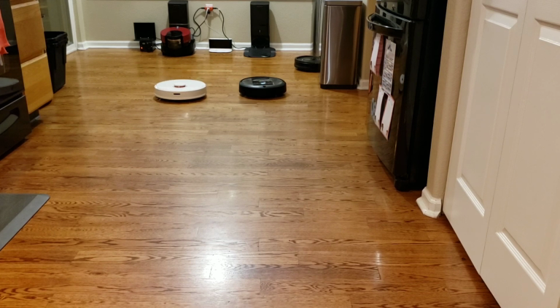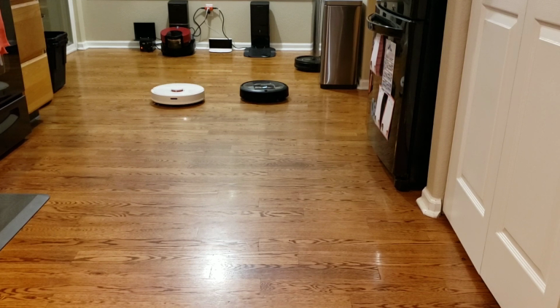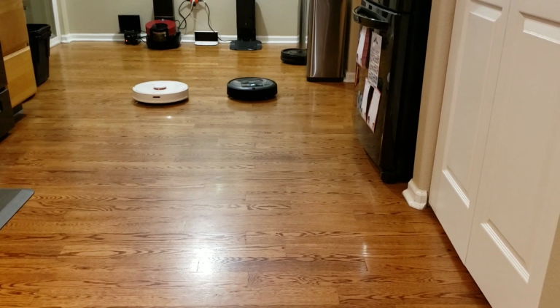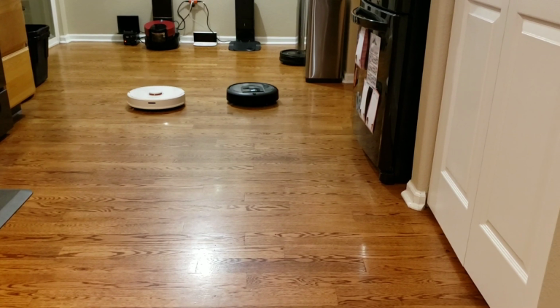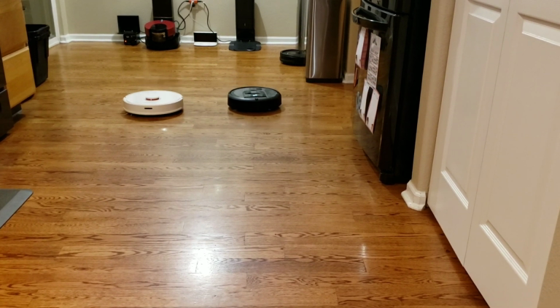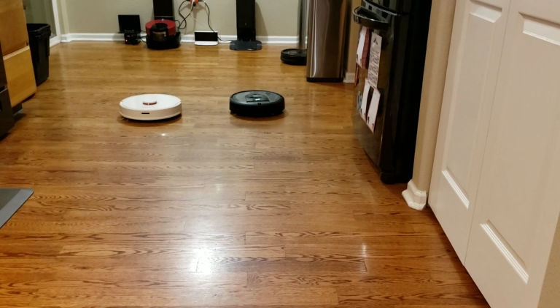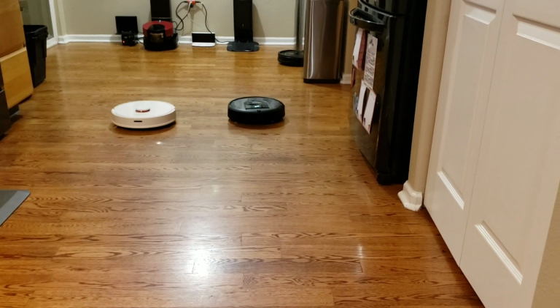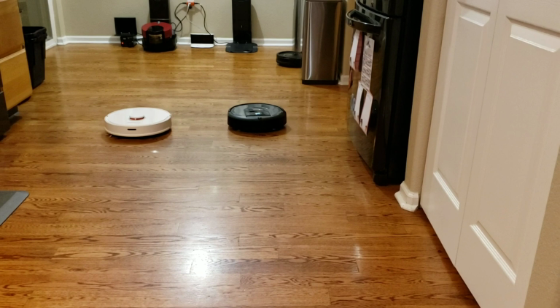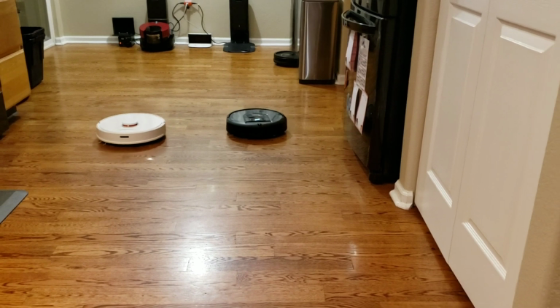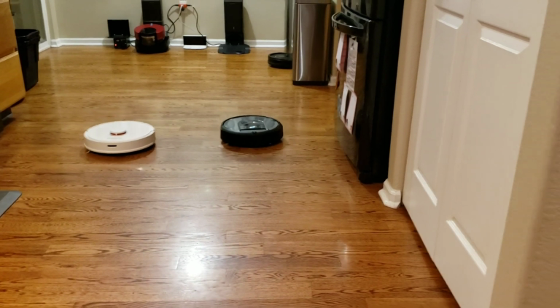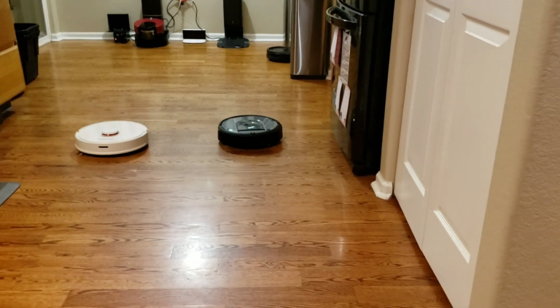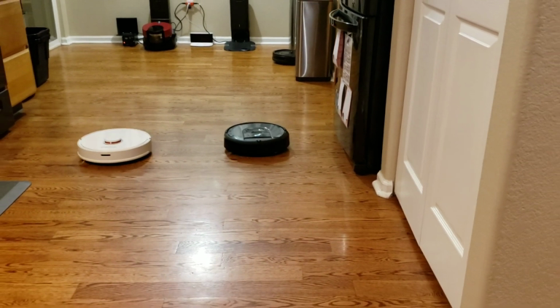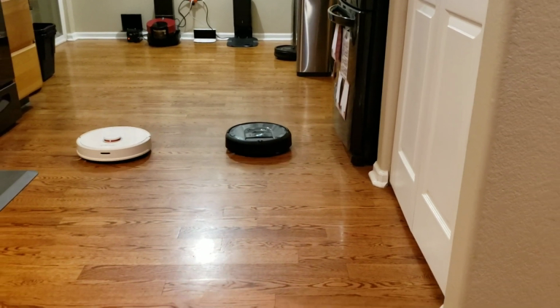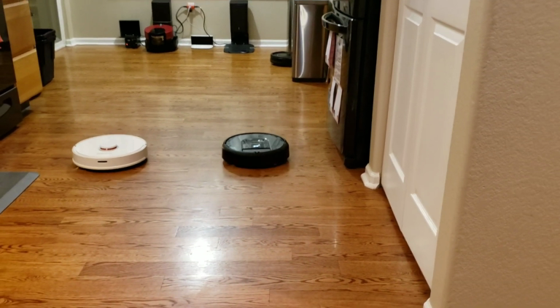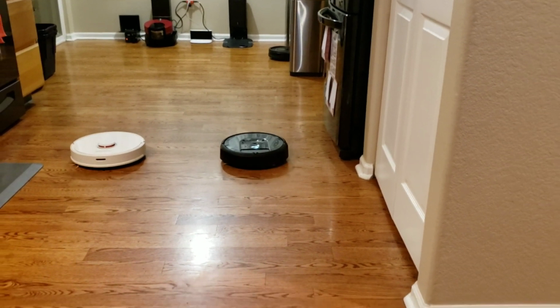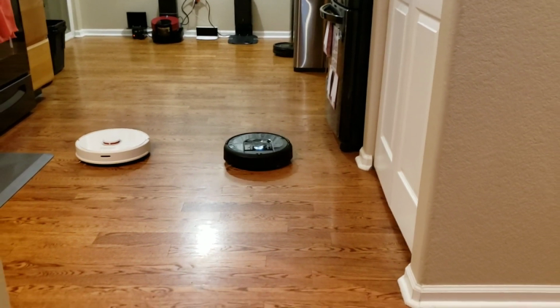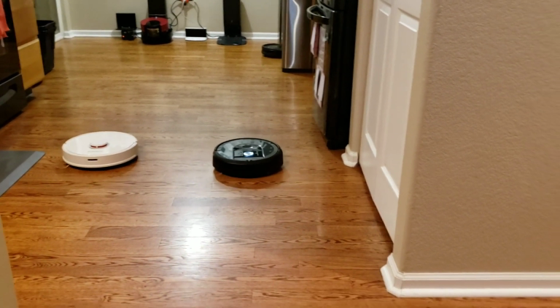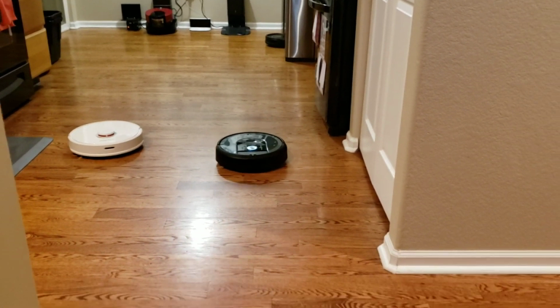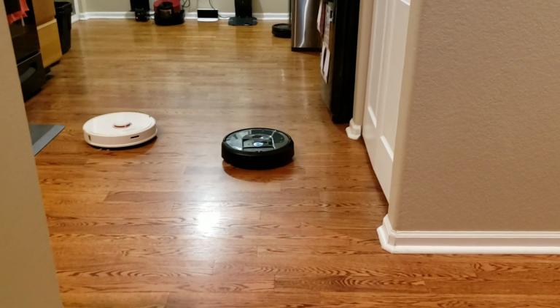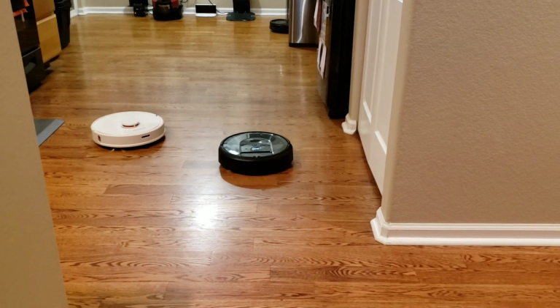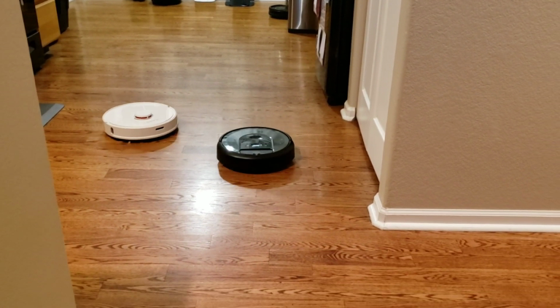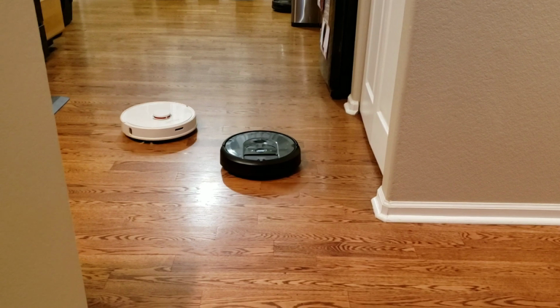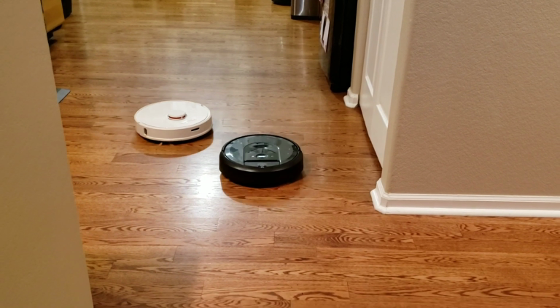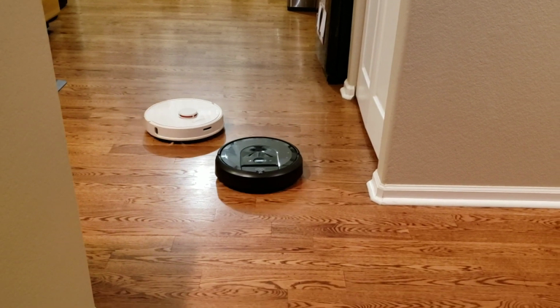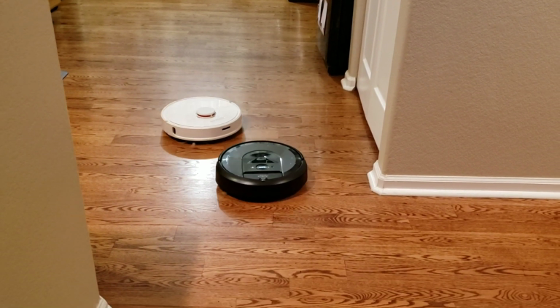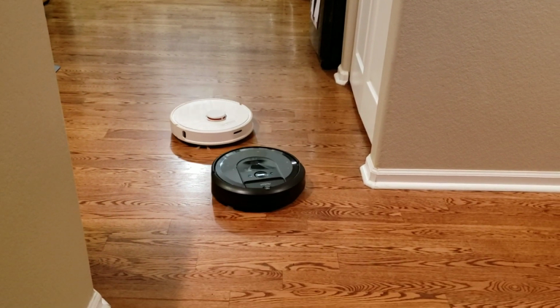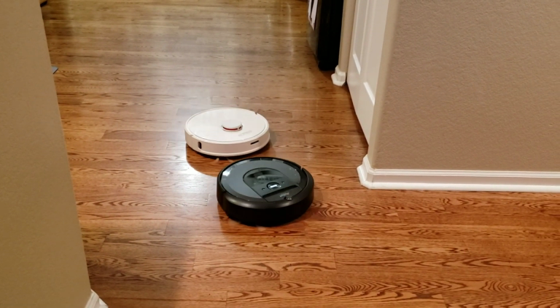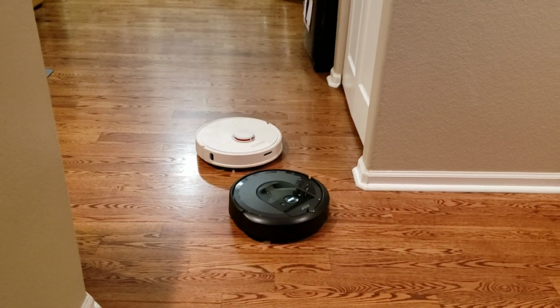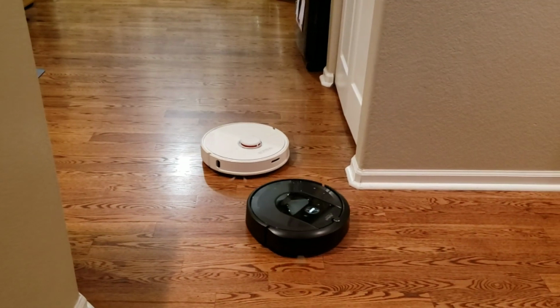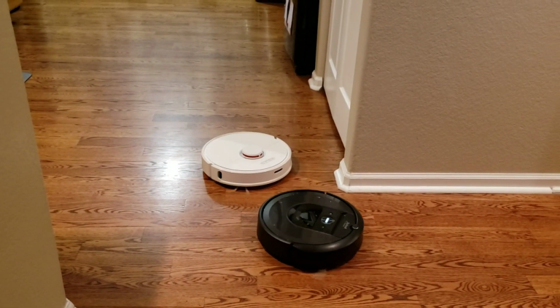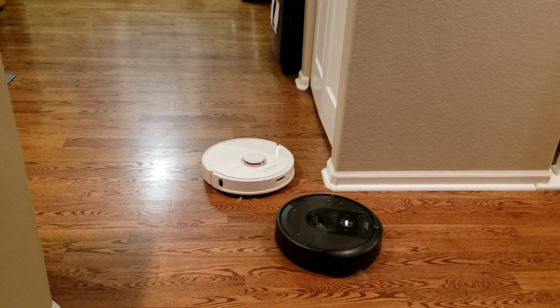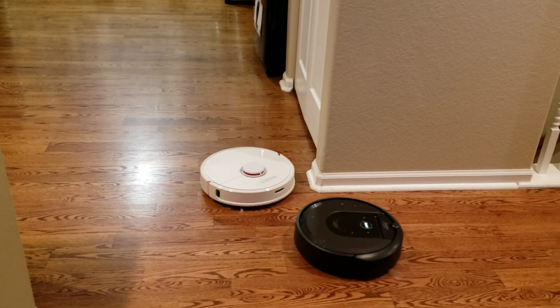Here we go — looks like the S6 is taking charge and the i7 is closing up on the S6's heels, but the i7 has a couple tricks up its sleeve. It takes a quick sharp turn to the left, makes that corner, and goes down the hallway.